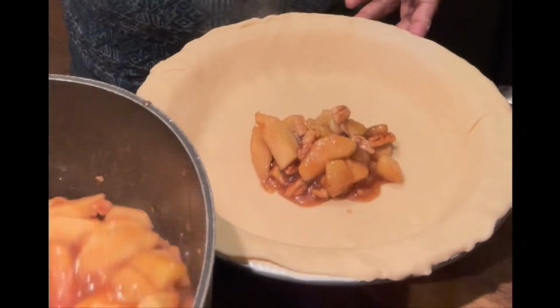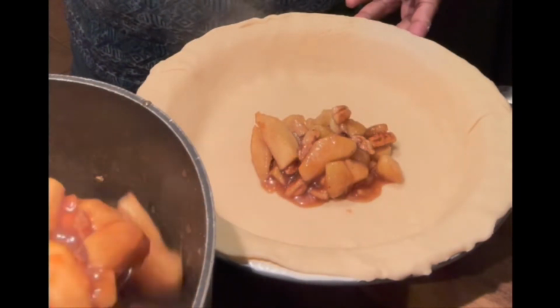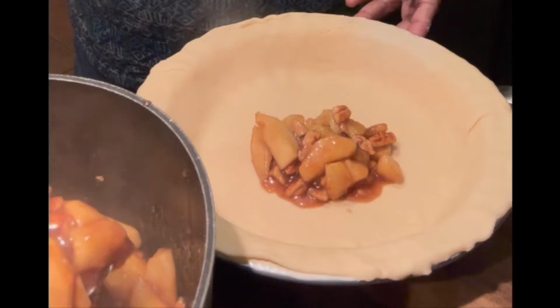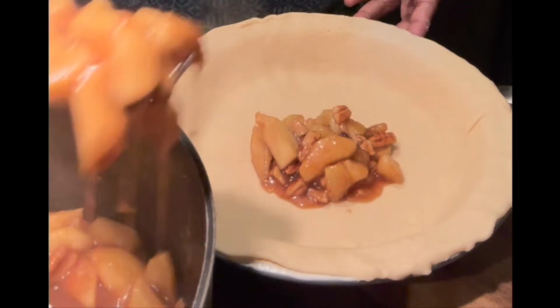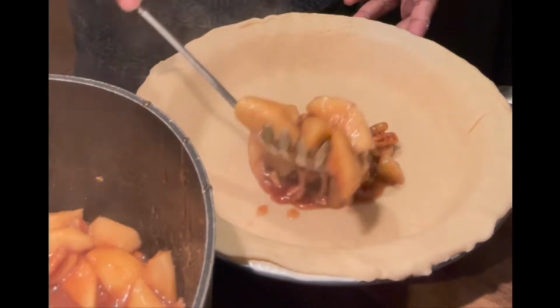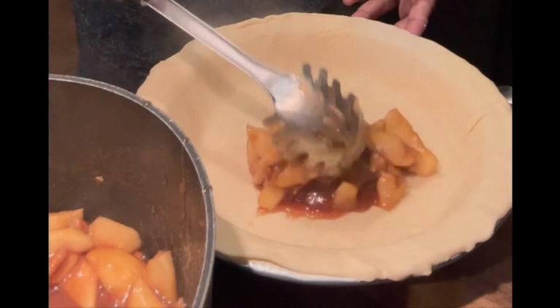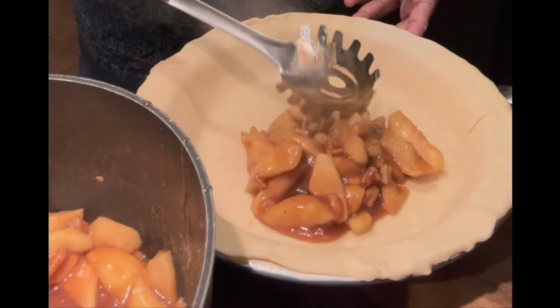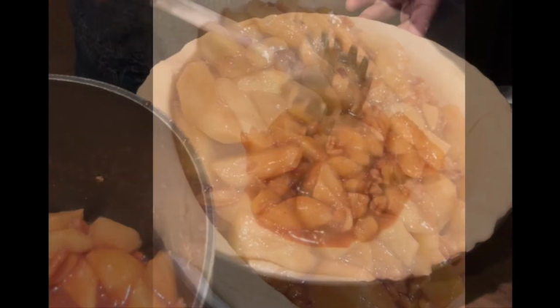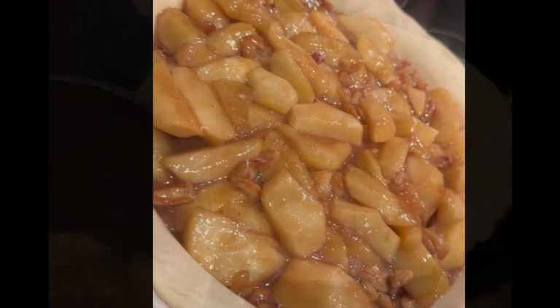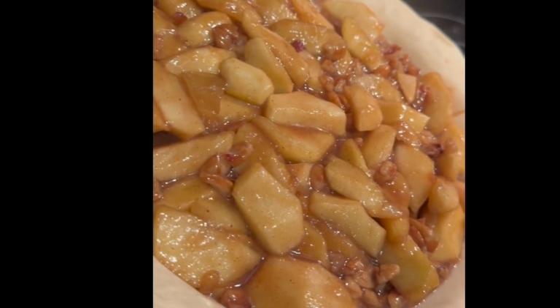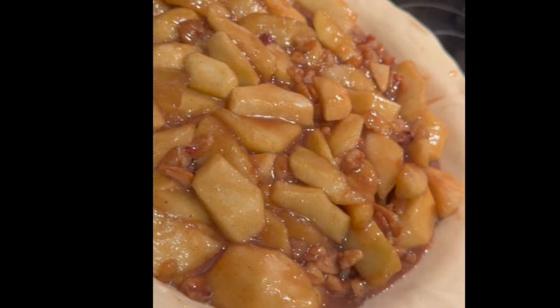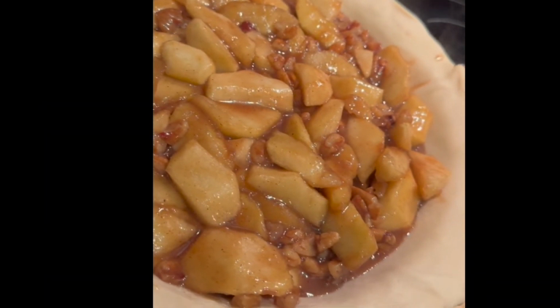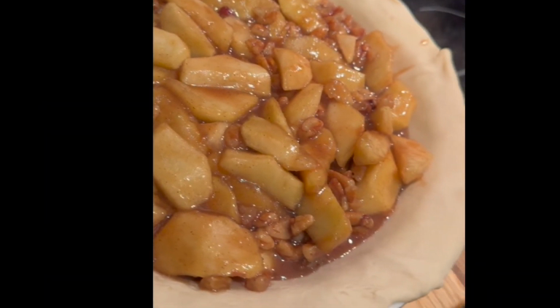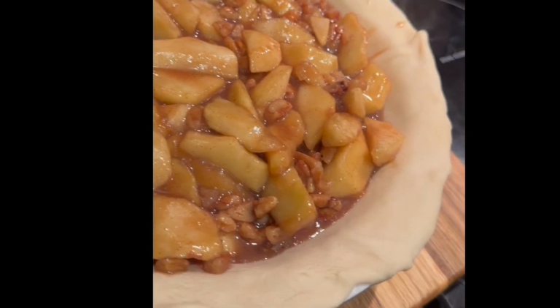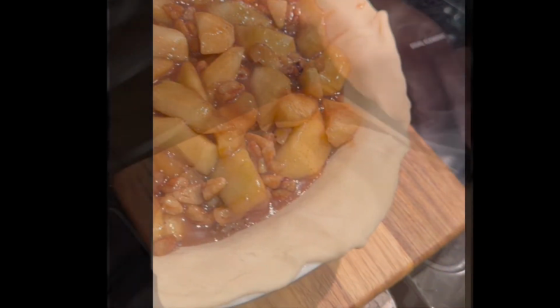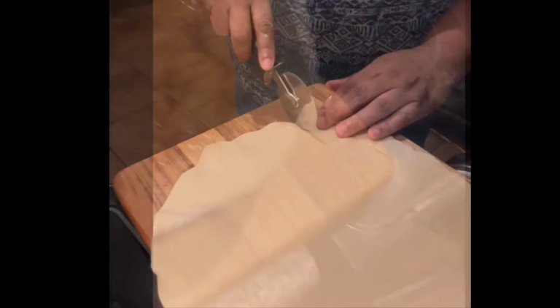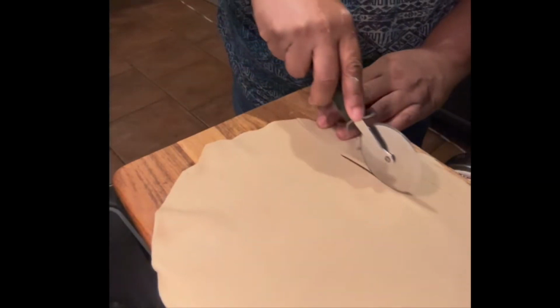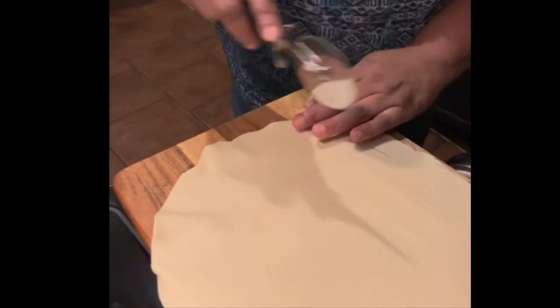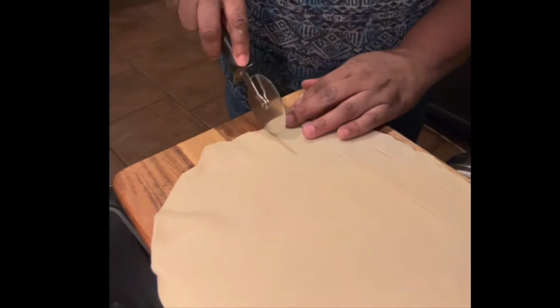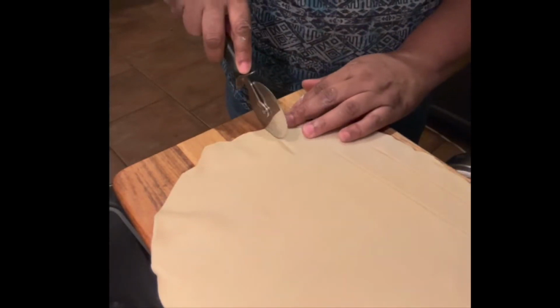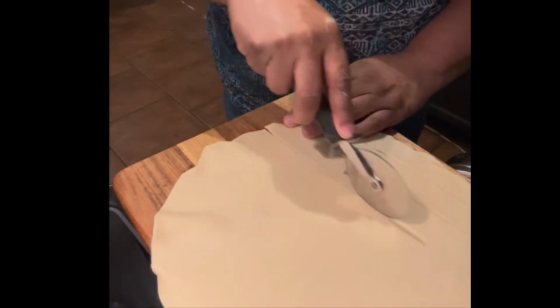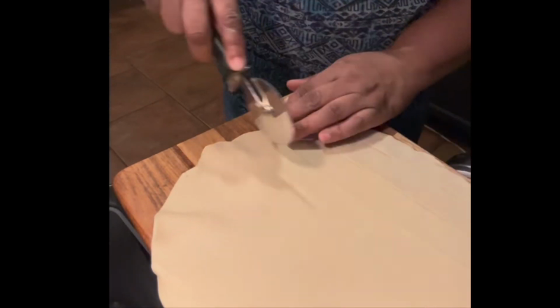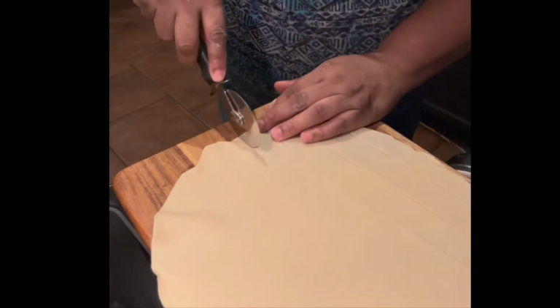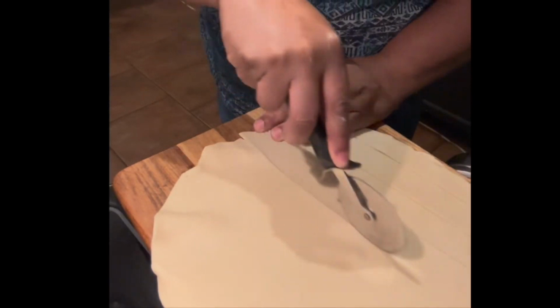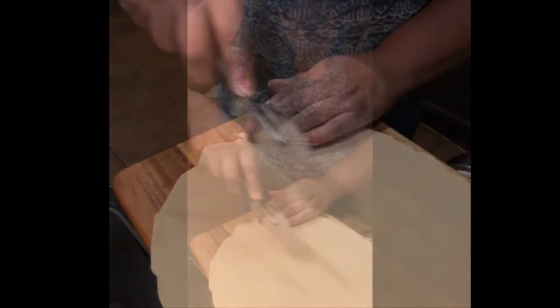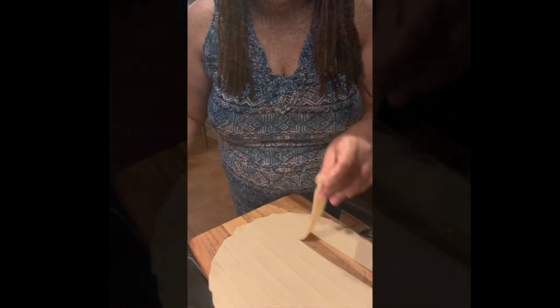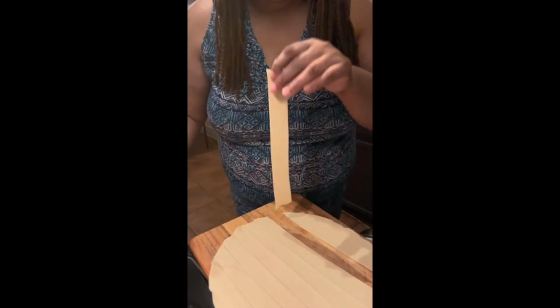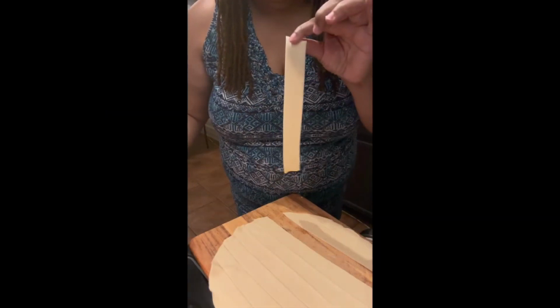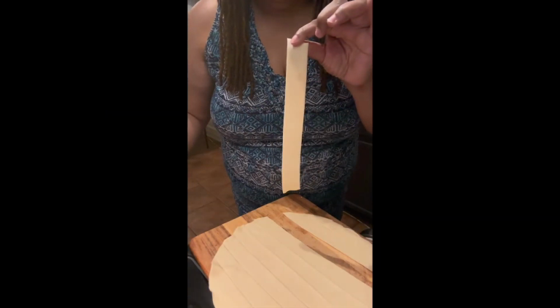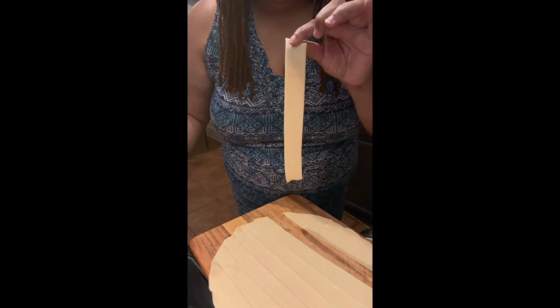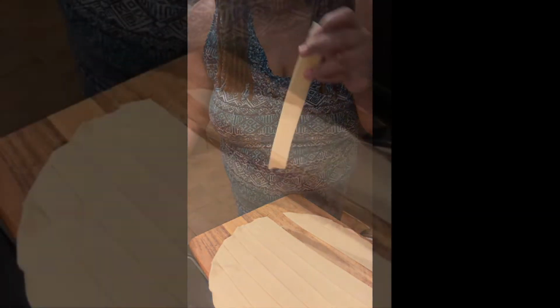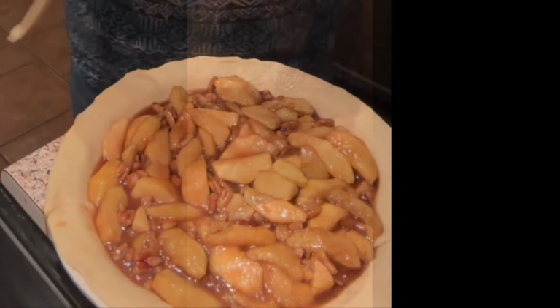I'm going to fill that pie crust just about to the top. Look at that — doesn't that look good? Now I'm just going to take the second pie crust. Remember there's two in a pack, and I'm just going to start slicing about 10 one-inch pieces just like that.